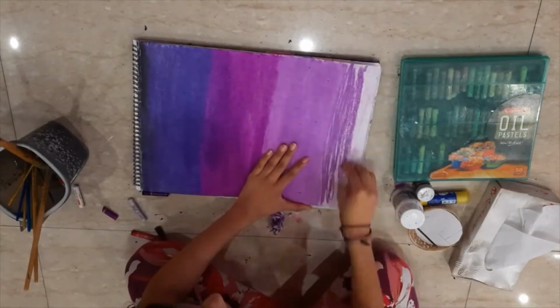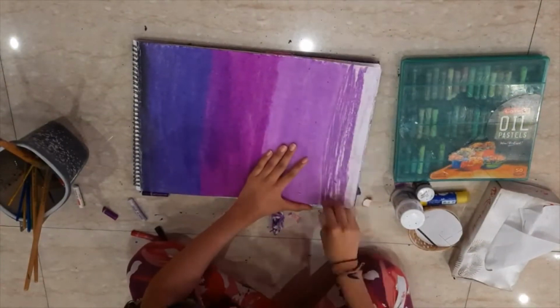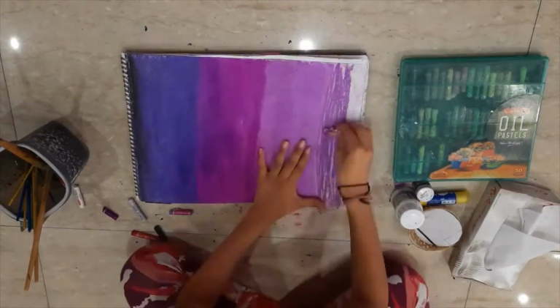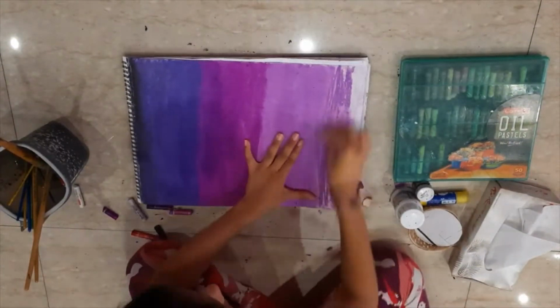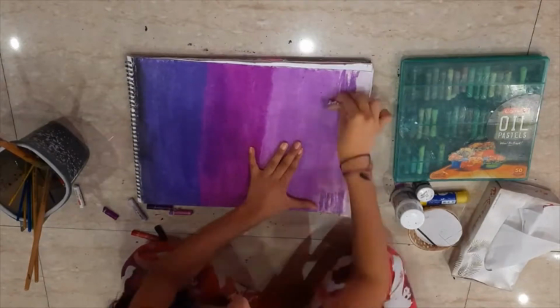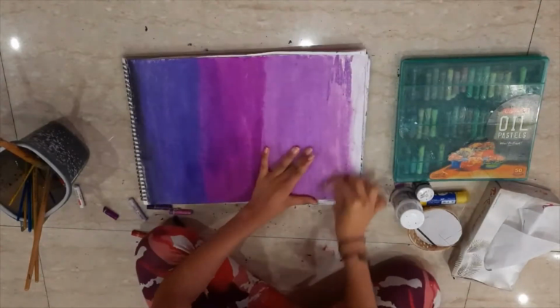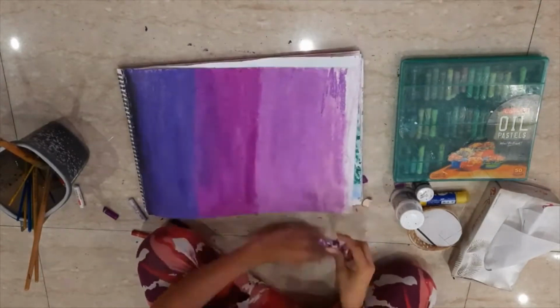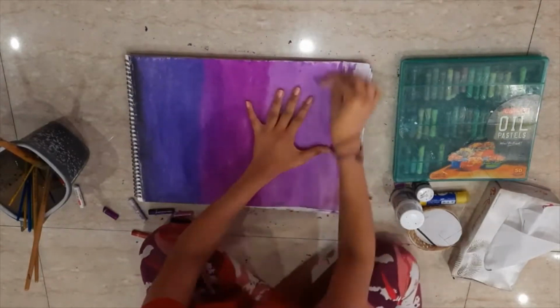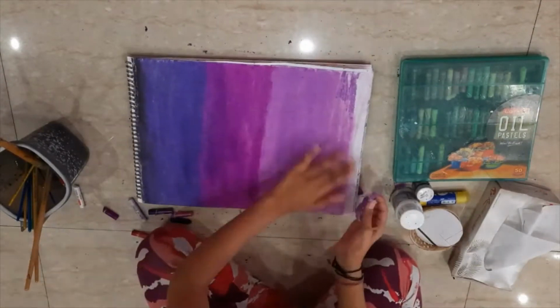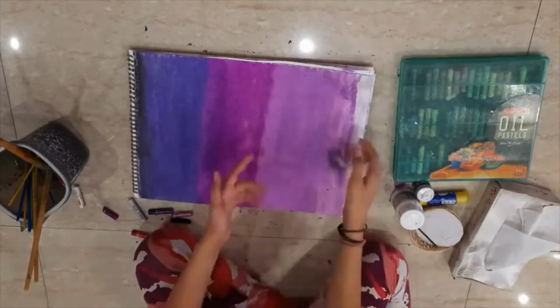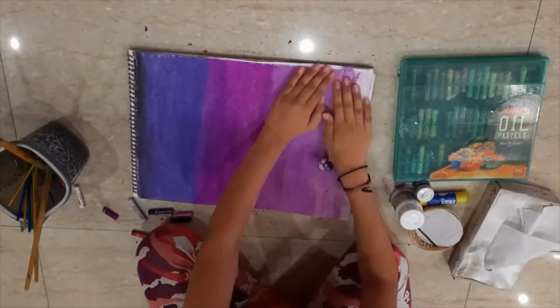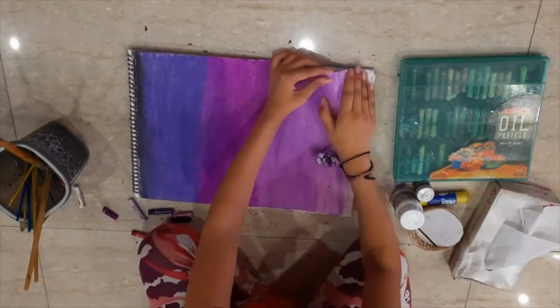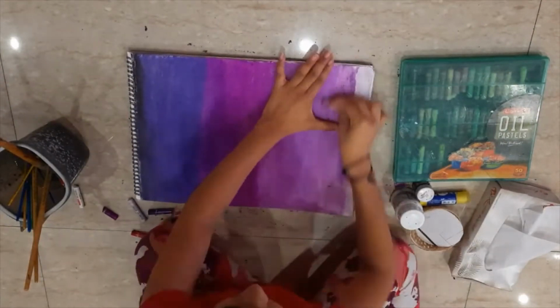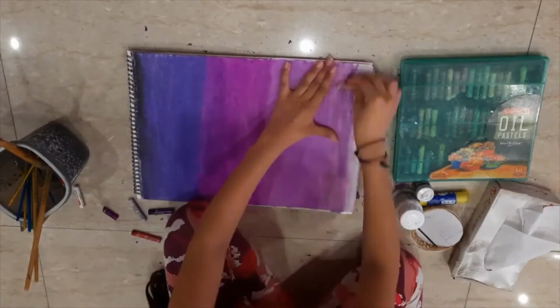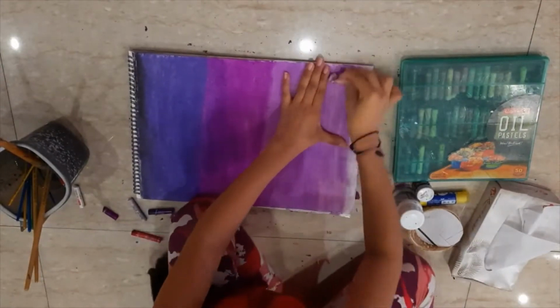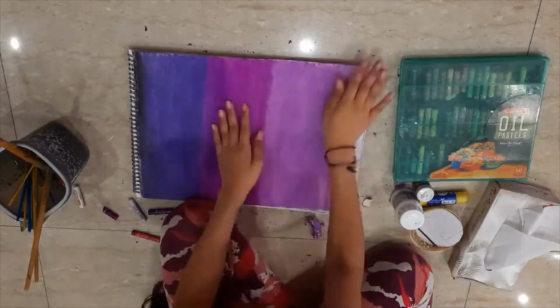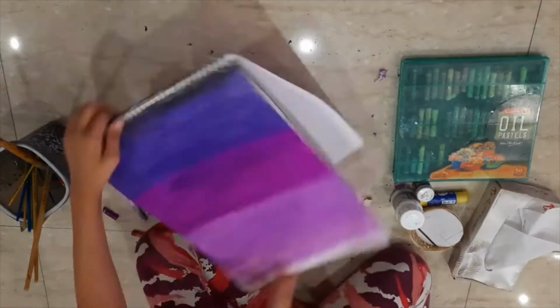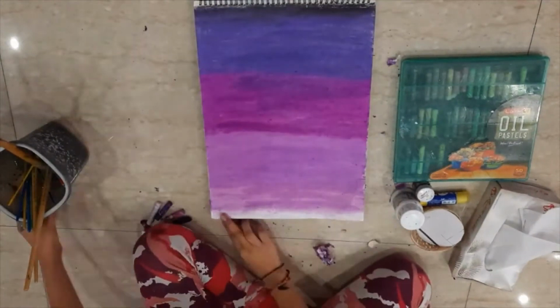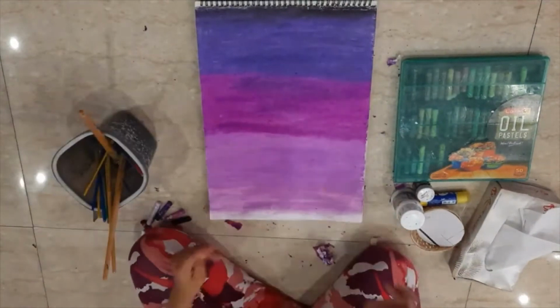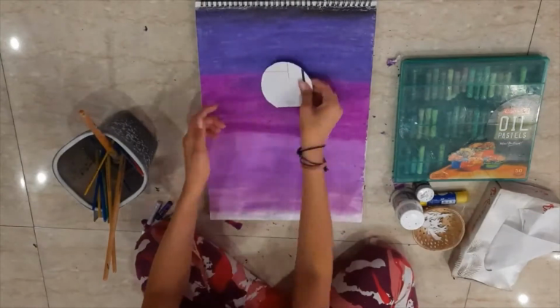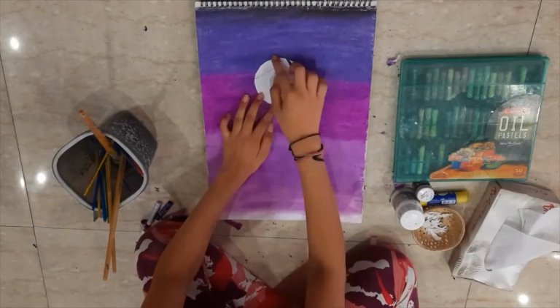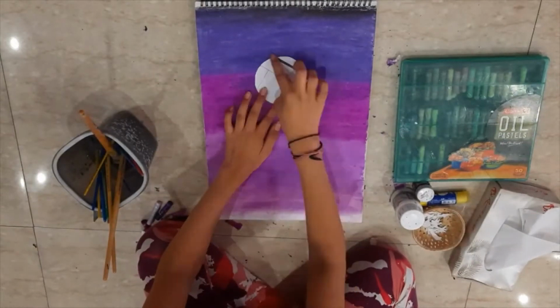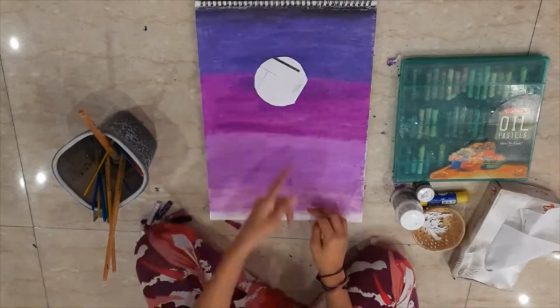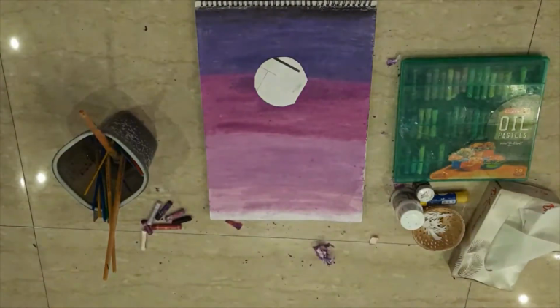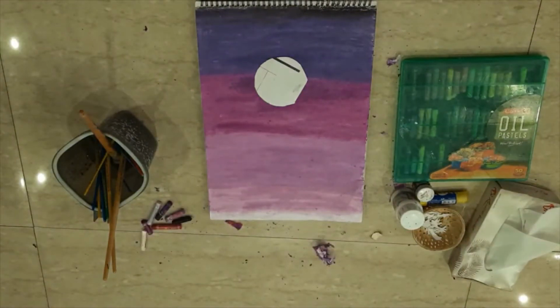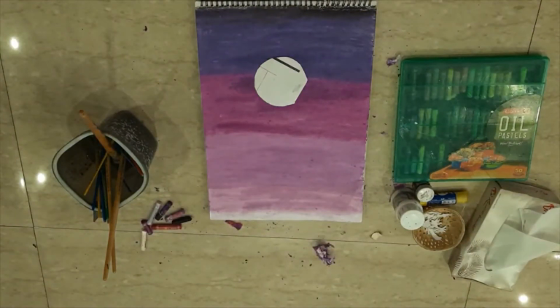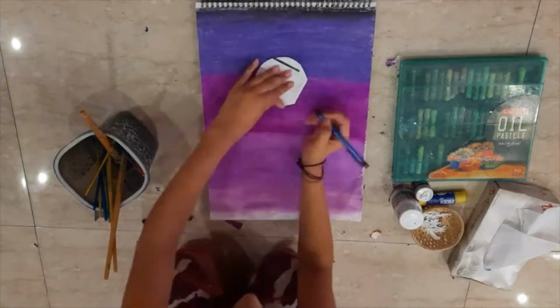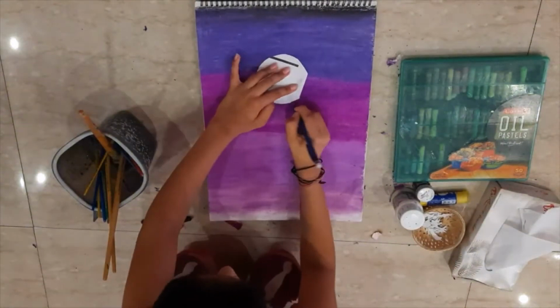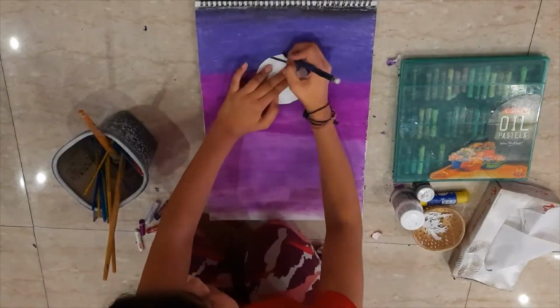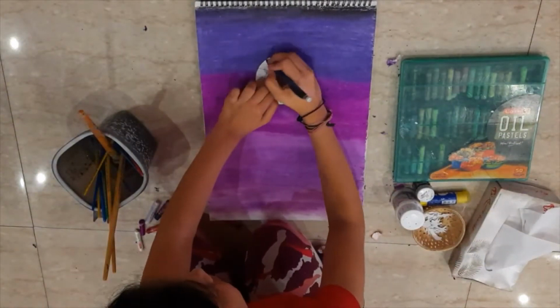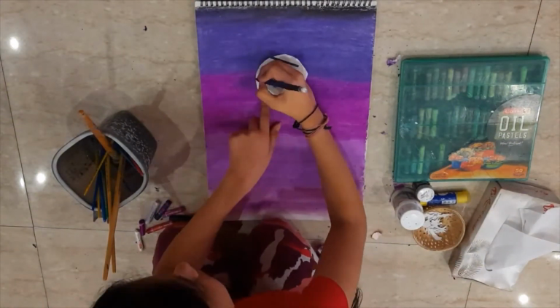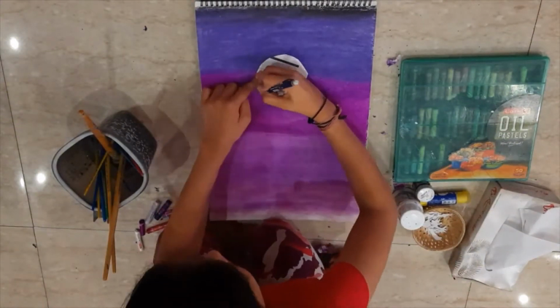Now I have applied the new purple to my light base. The base comes out very light — I left it a bit patchy too, for it to look like a sky, basically just patches of color.